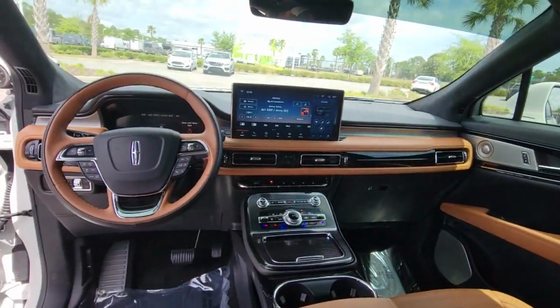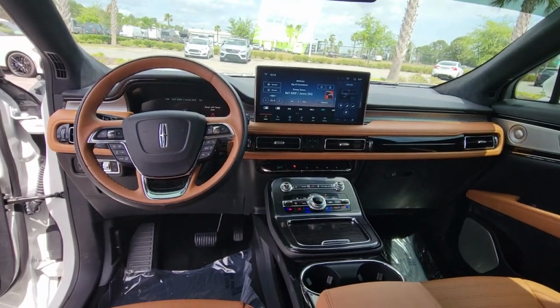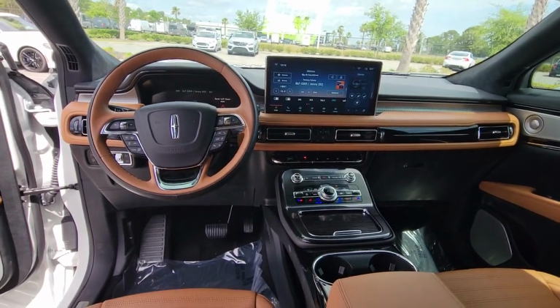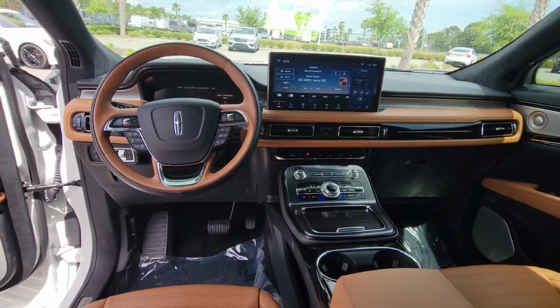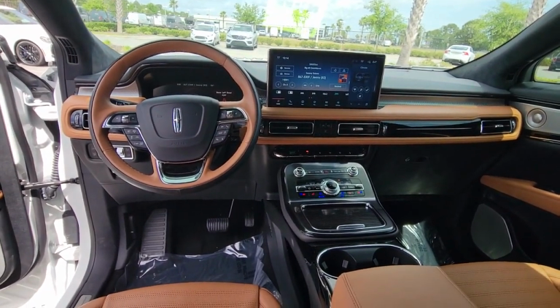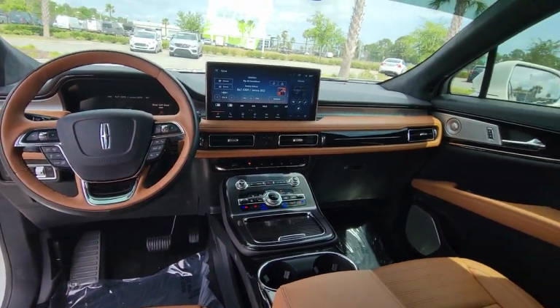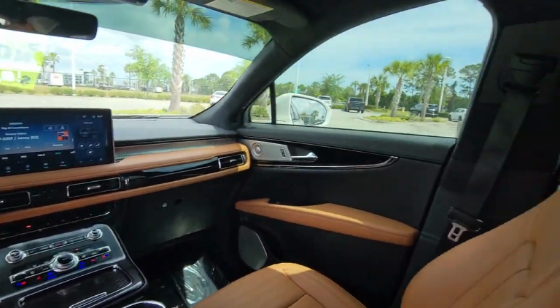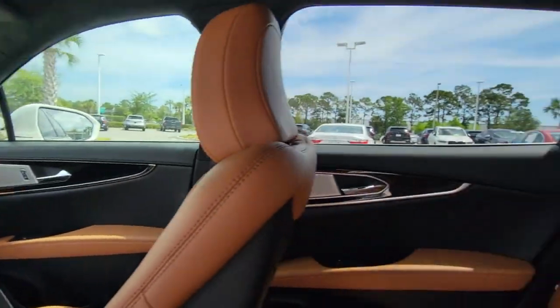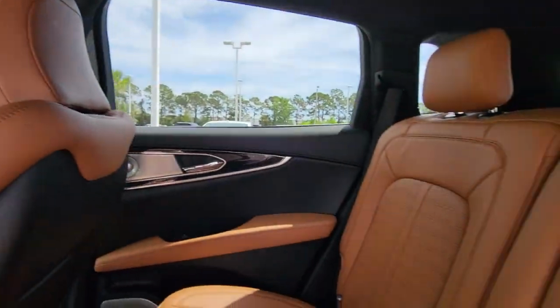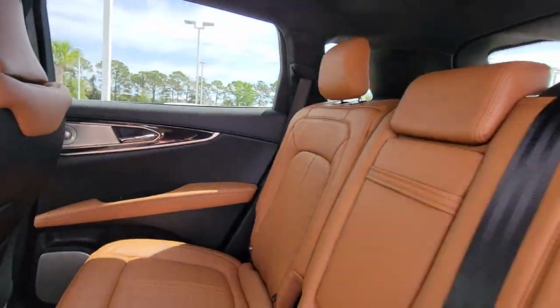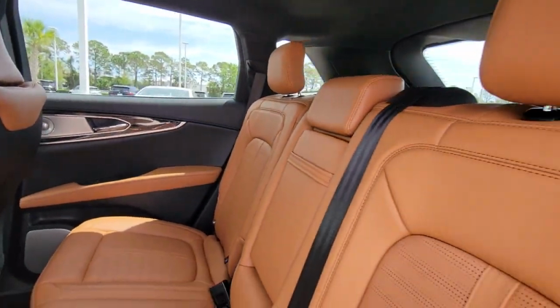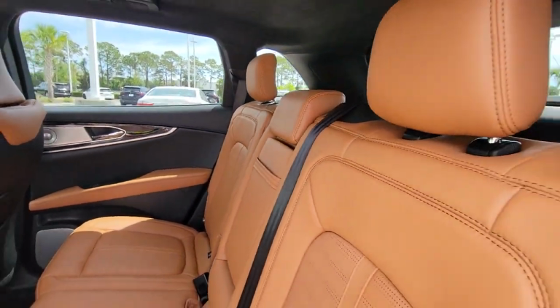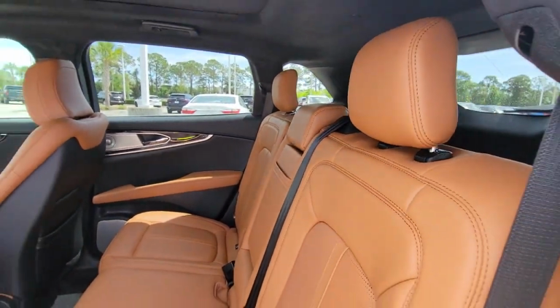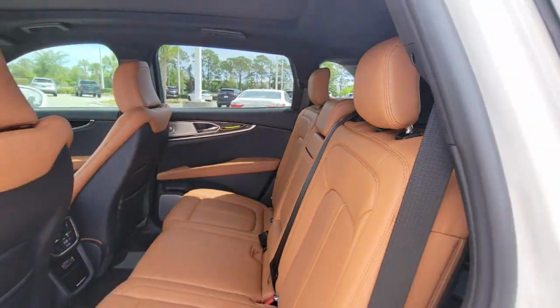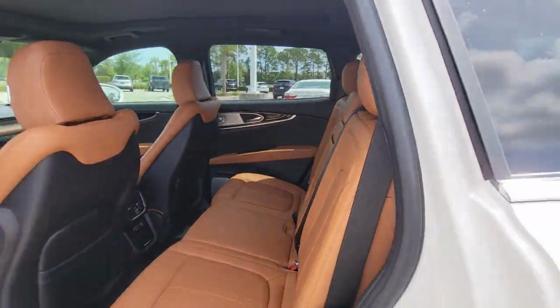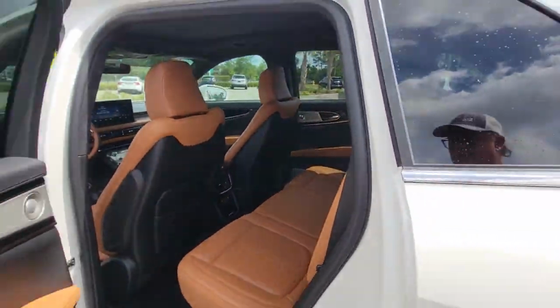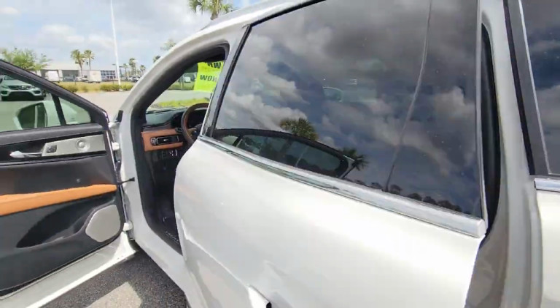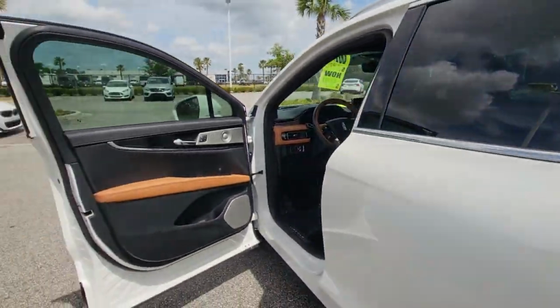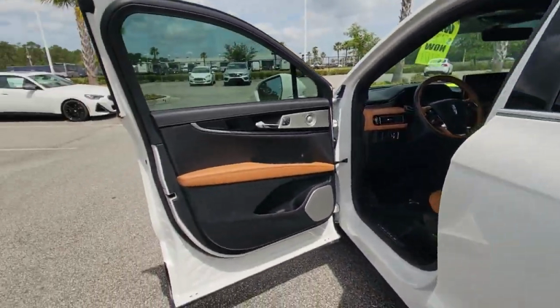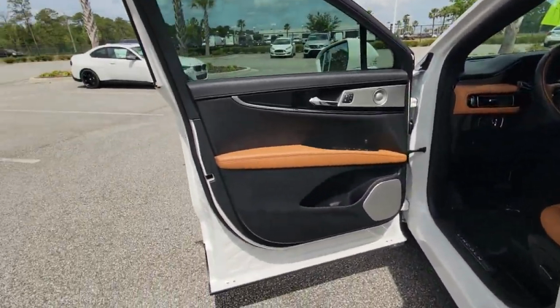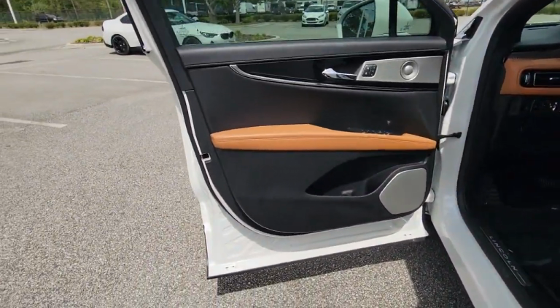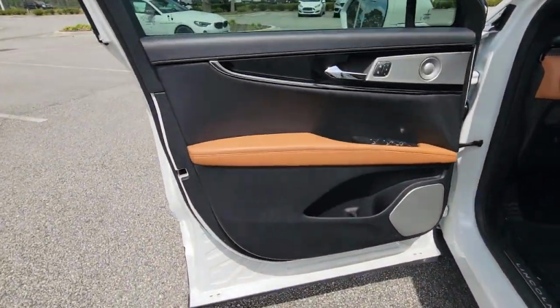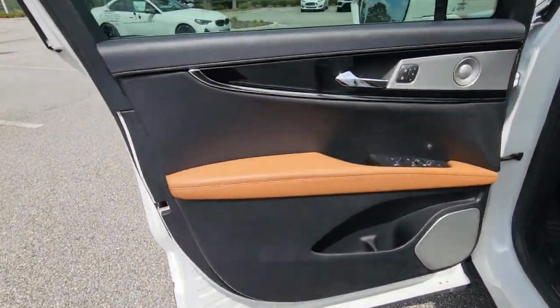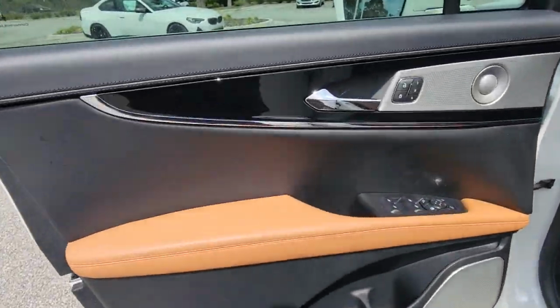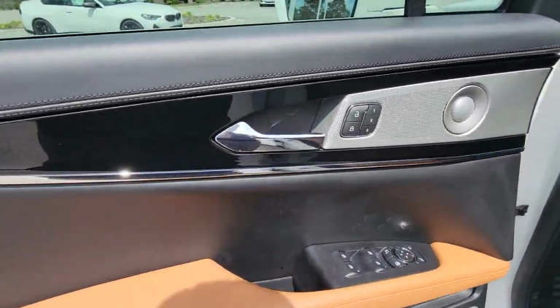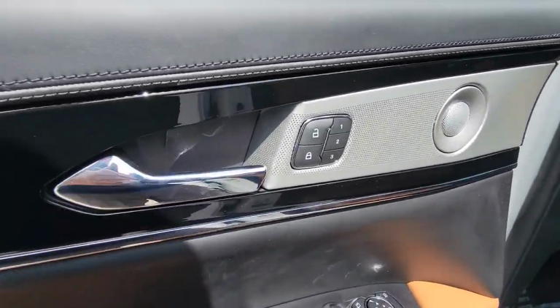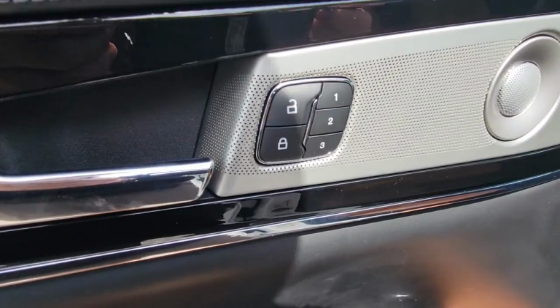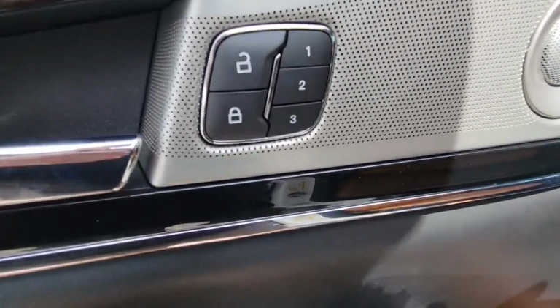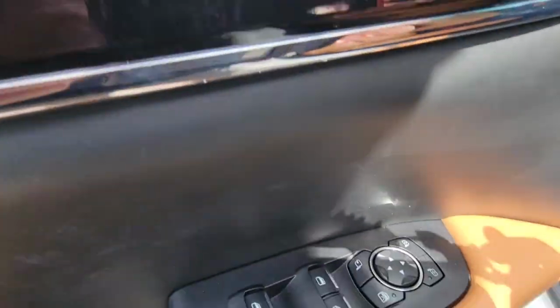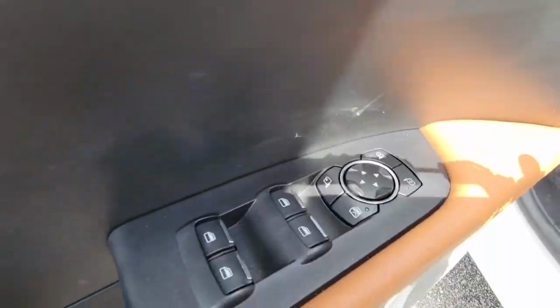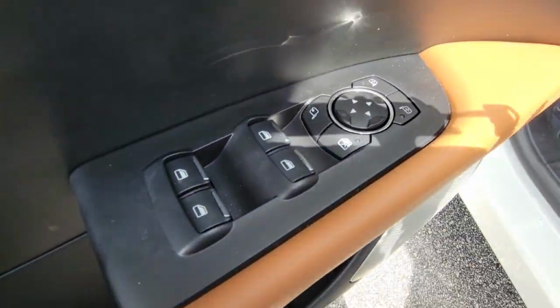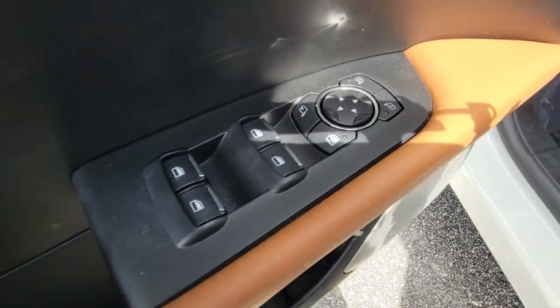Panoramic roof, lane departure warning, hands-free liftgate, sun/moonroof, navigation system, all-wheel drive, keyless entry, premium sound system, satellite radio, heated rear seat.